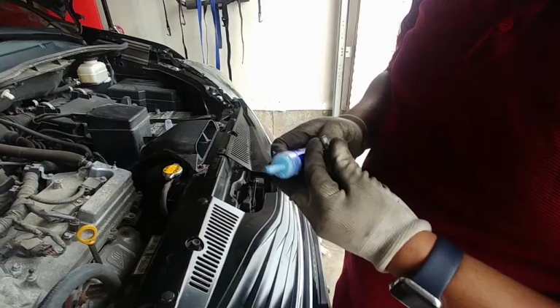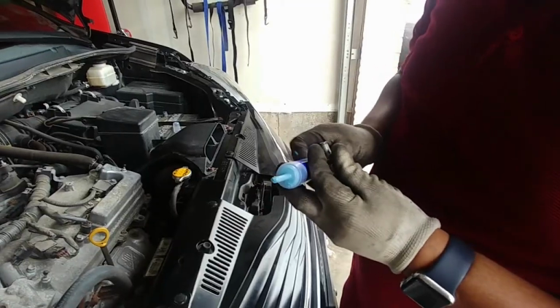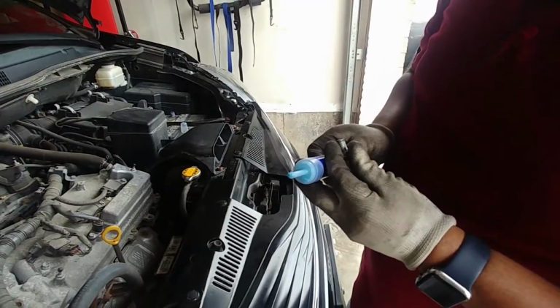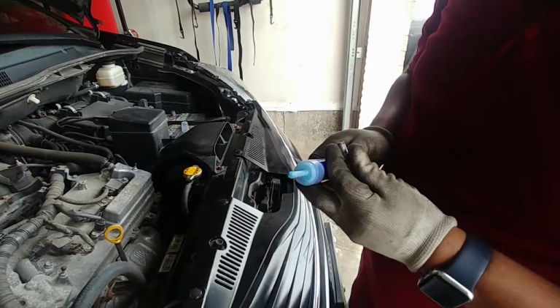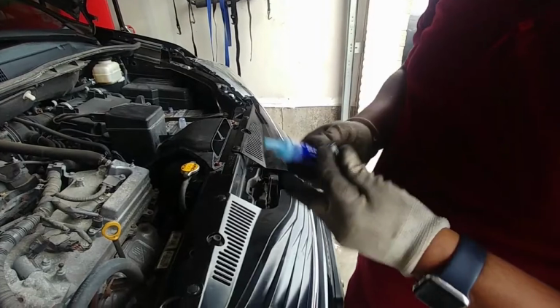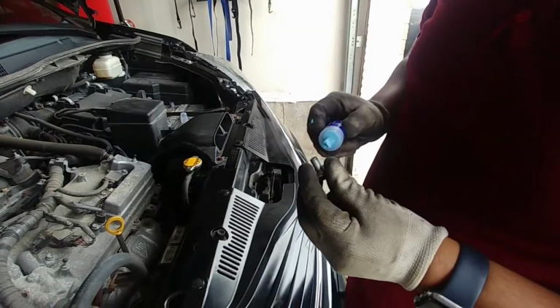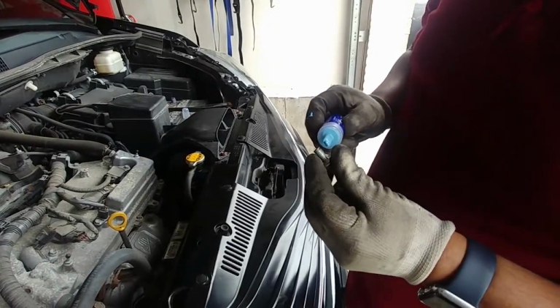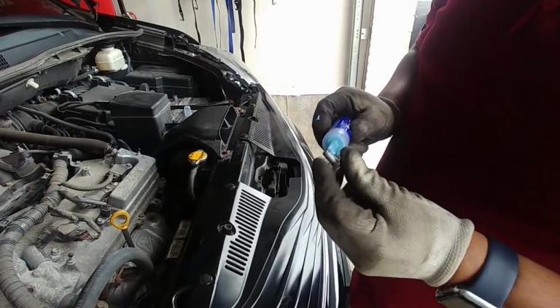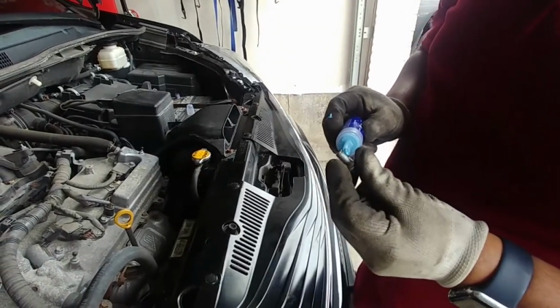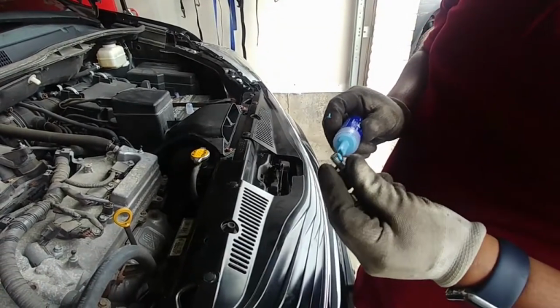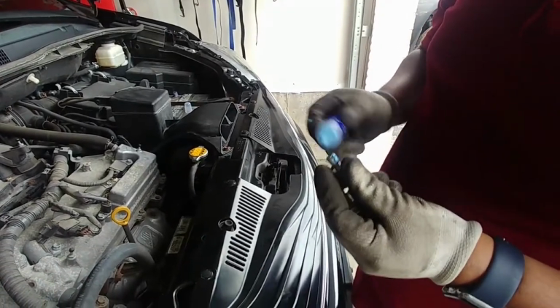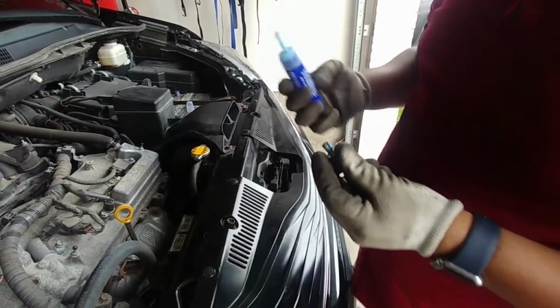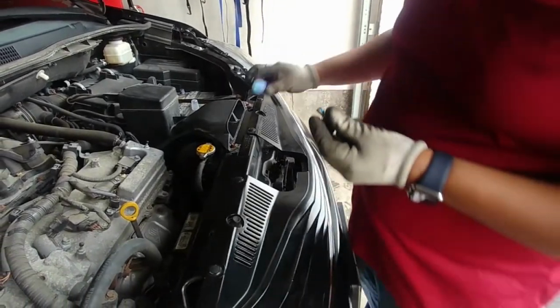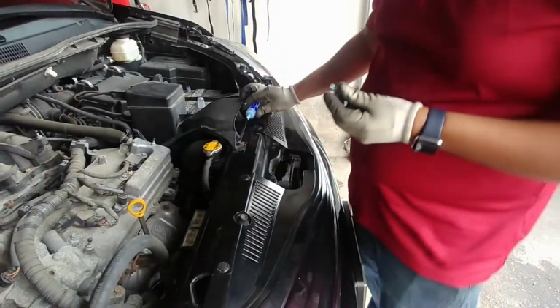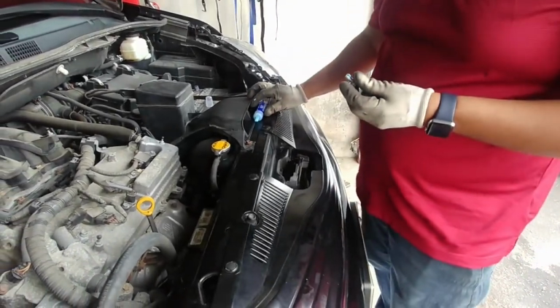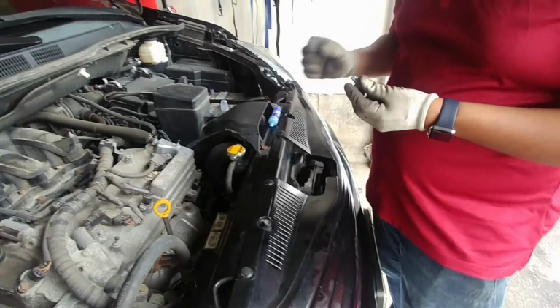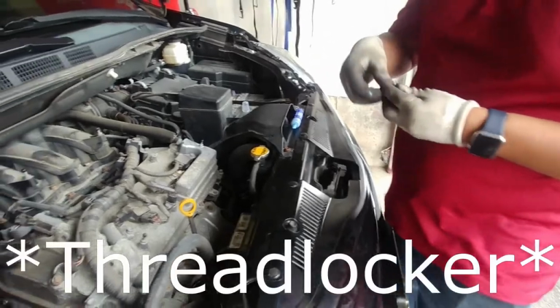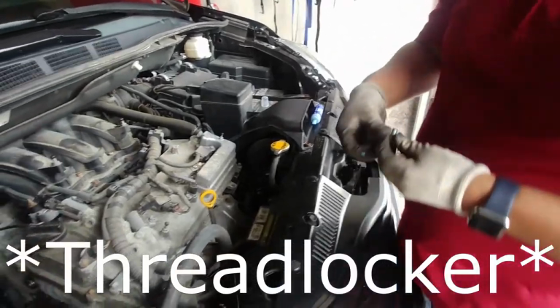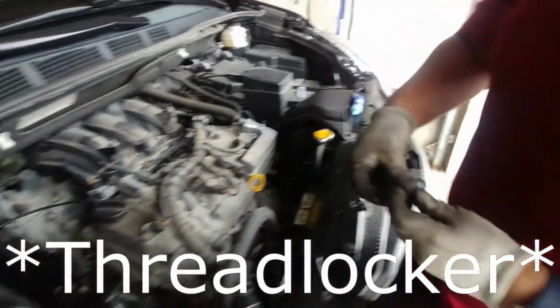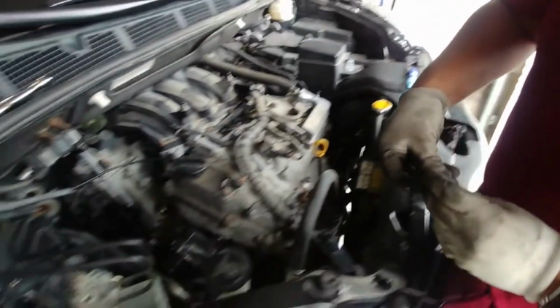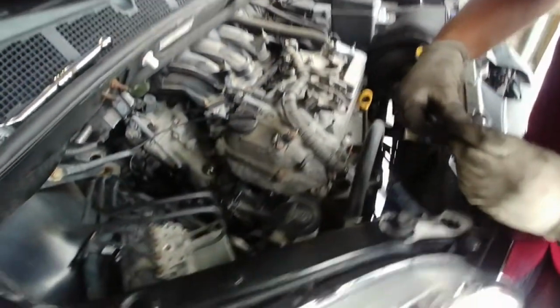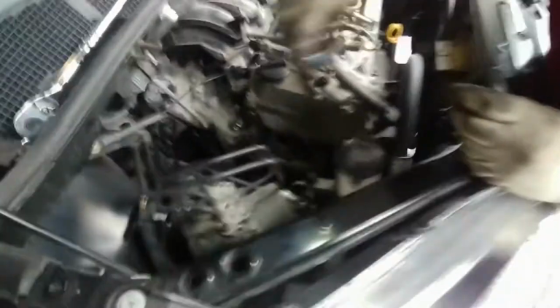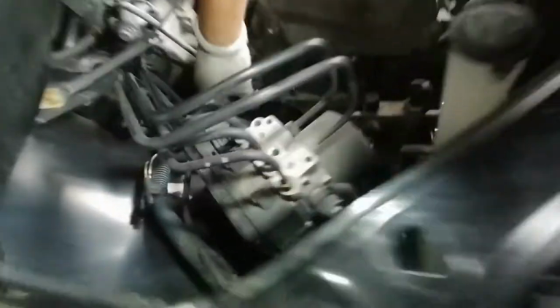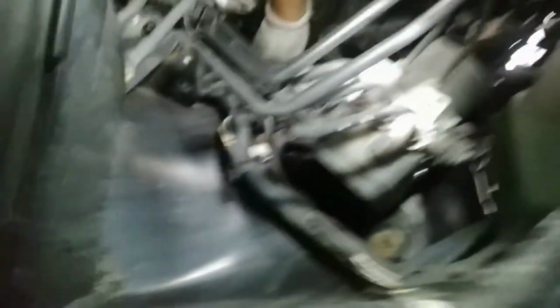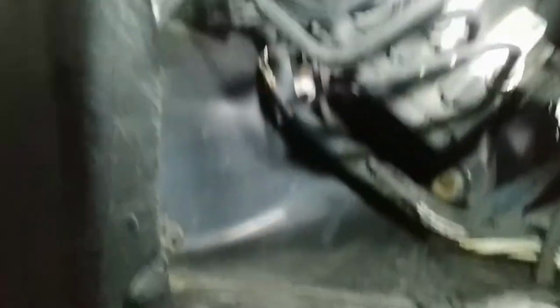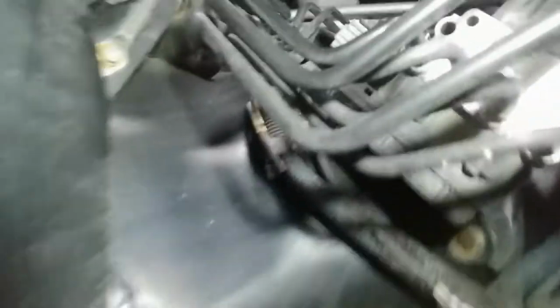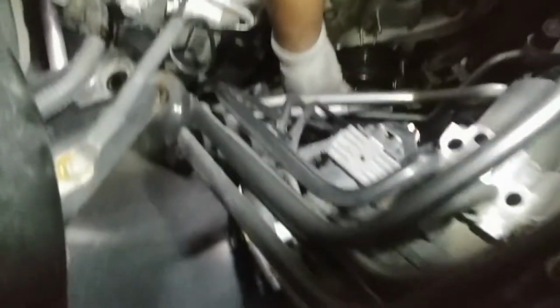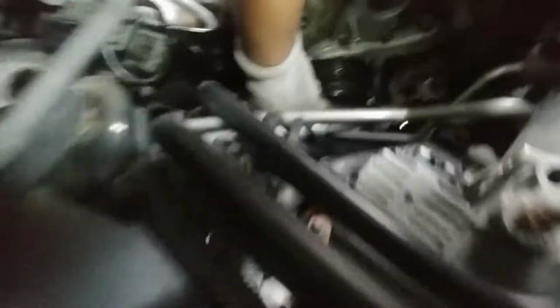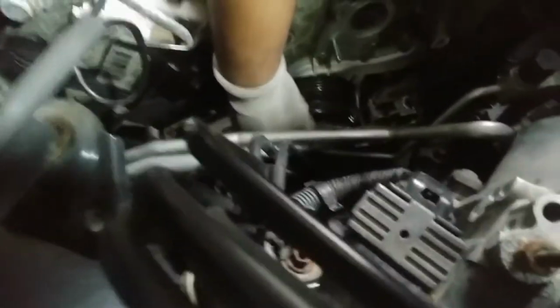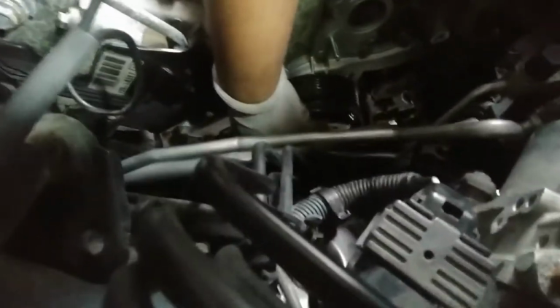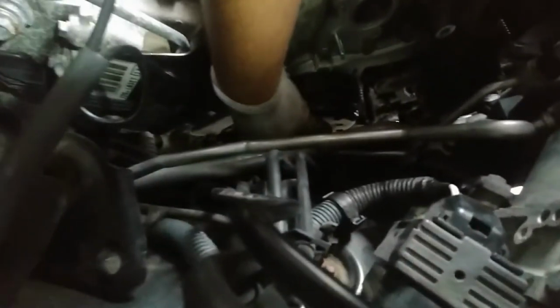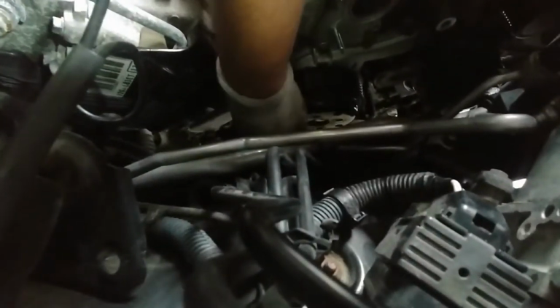Then it was time to attach the wheel bearing pulley from the old pump to the new pump. We applied anti-seize to them because we were quite certain they would experience a great amount of vibration in the engine bay.